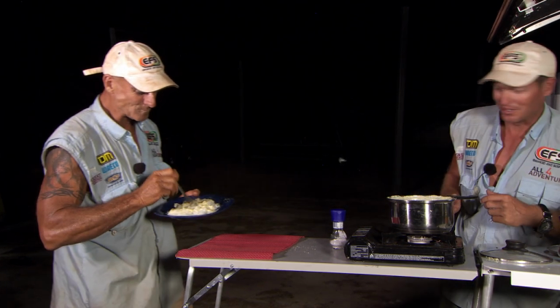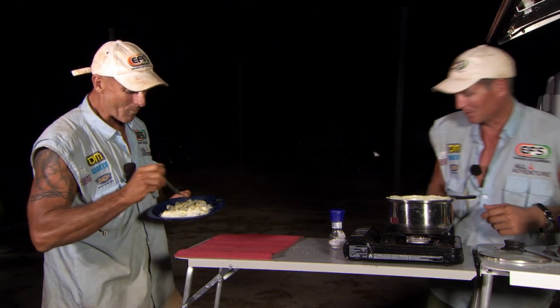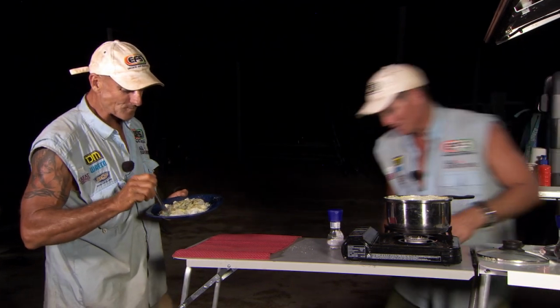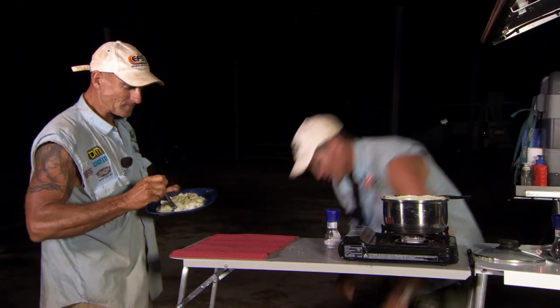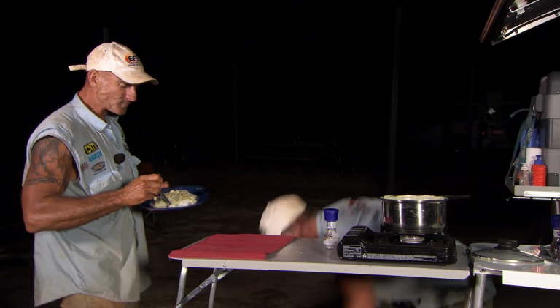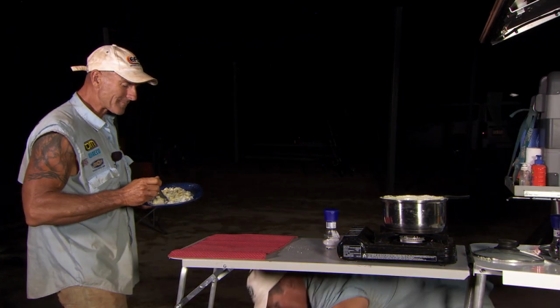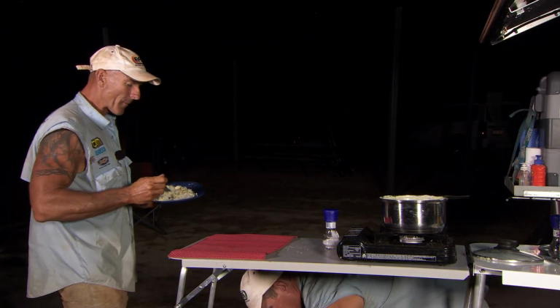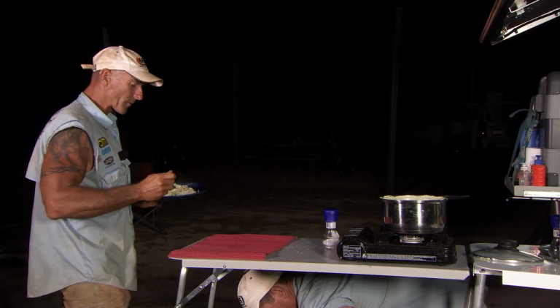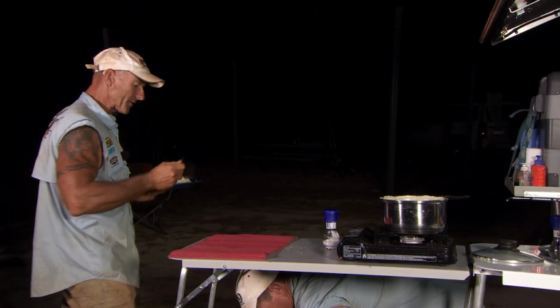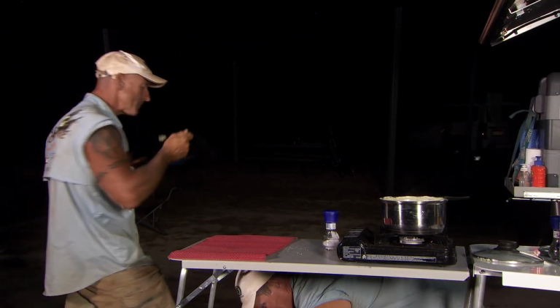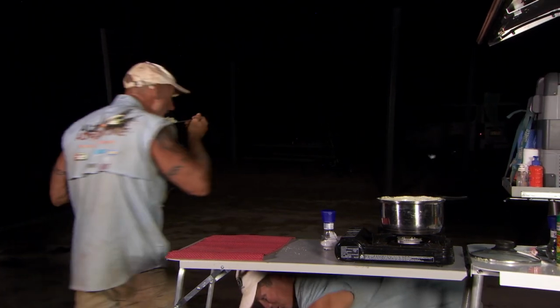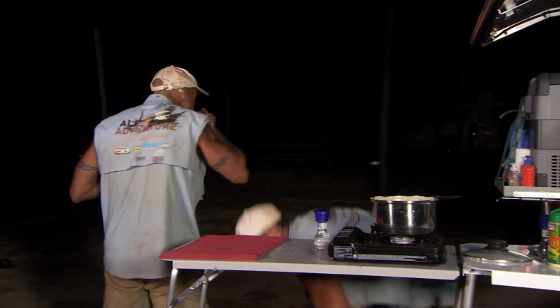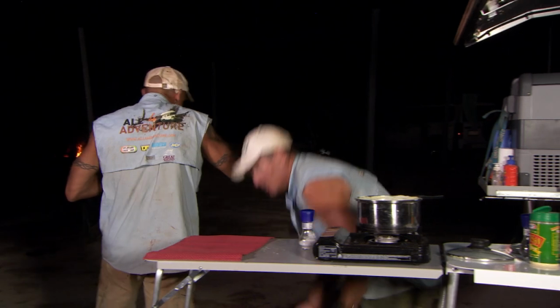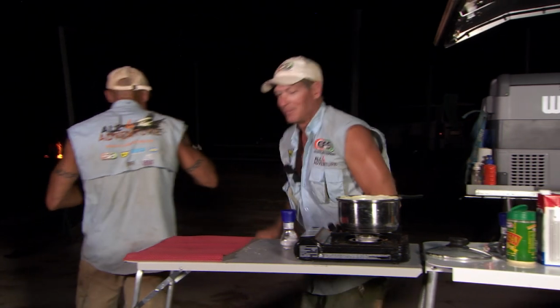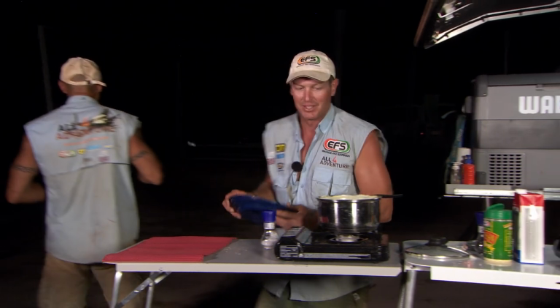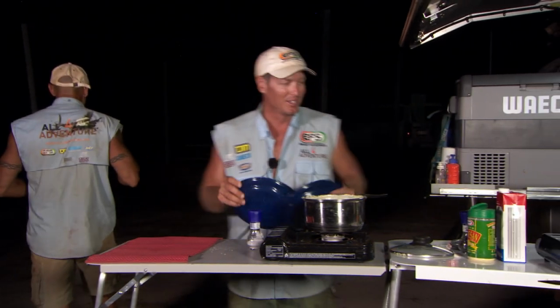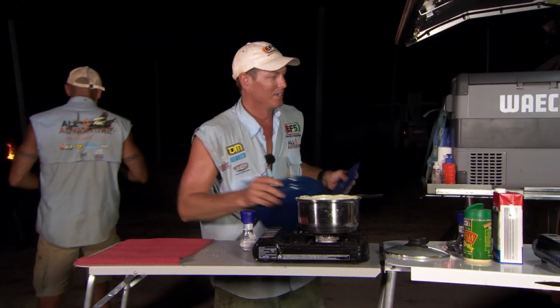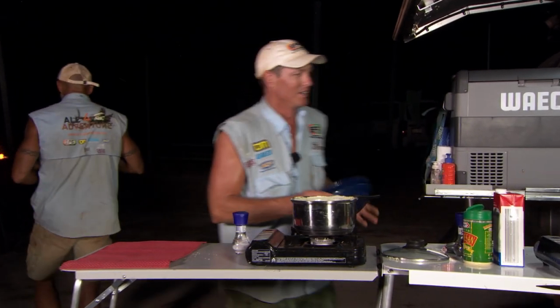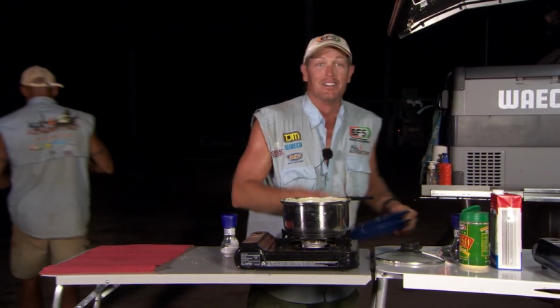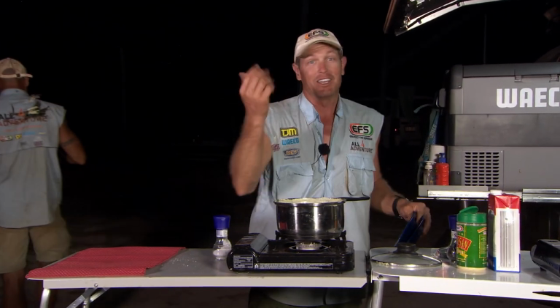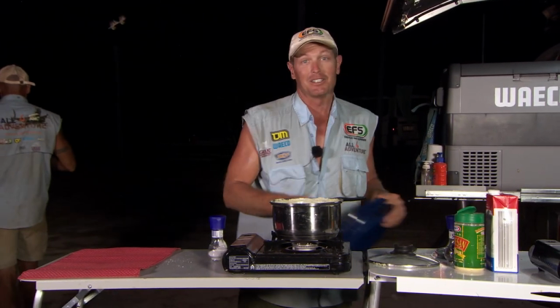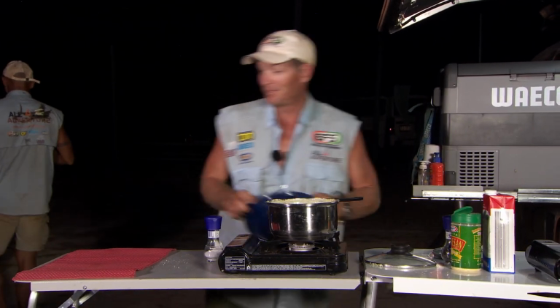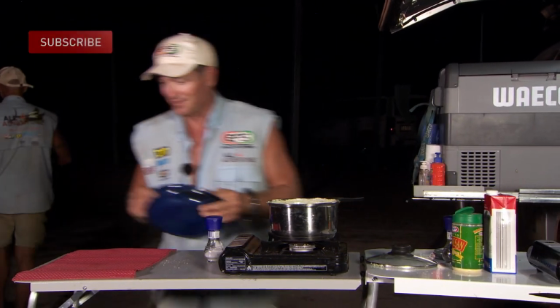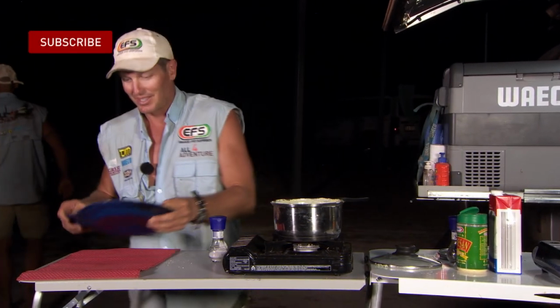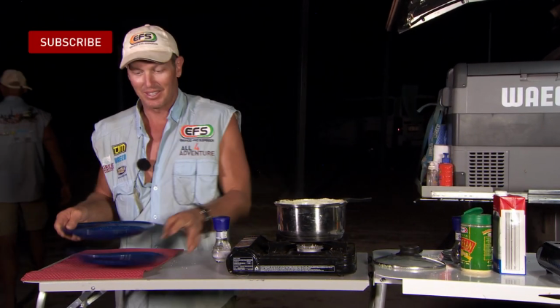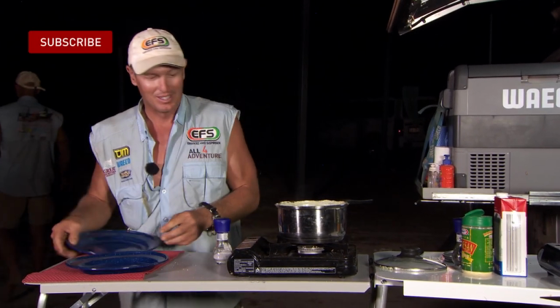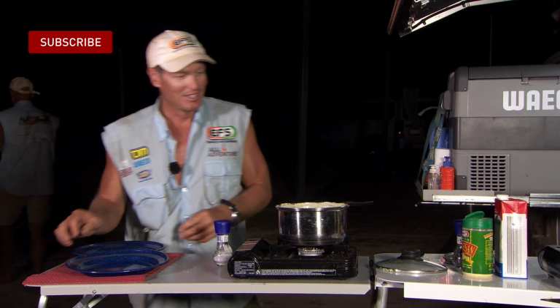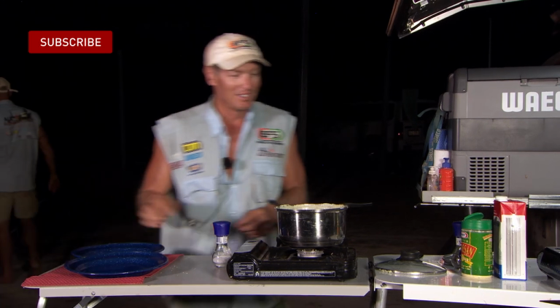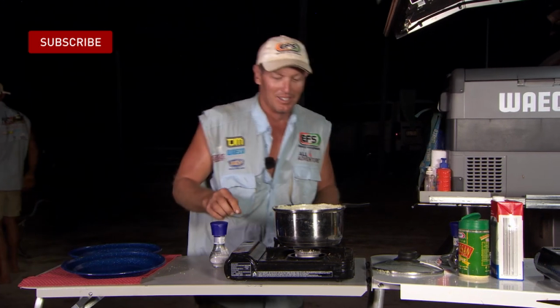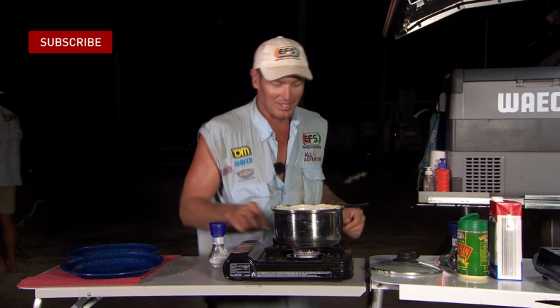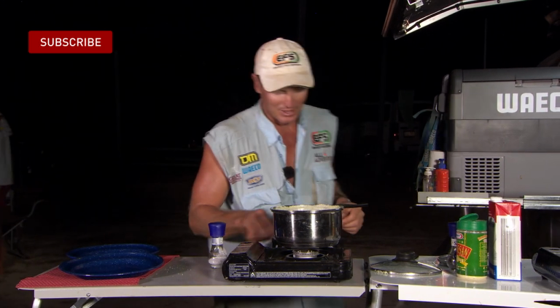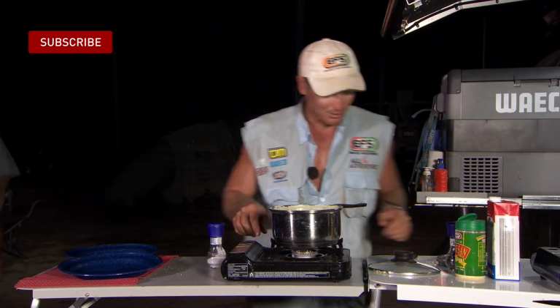I'm going to serve something up for myself because I'm hungry as well. There you go, folks. Cooking in the bush.